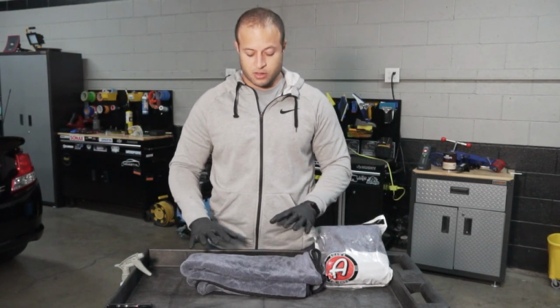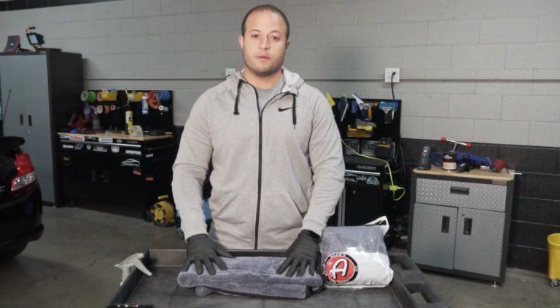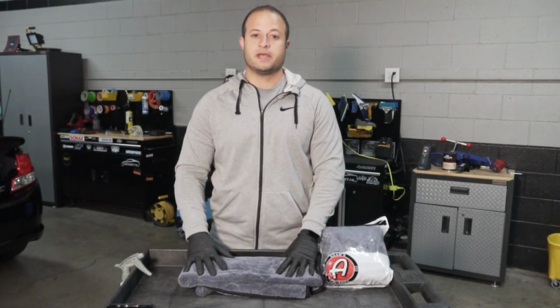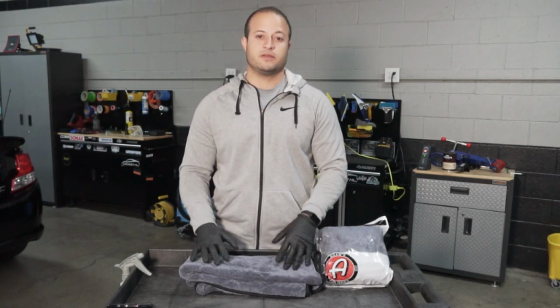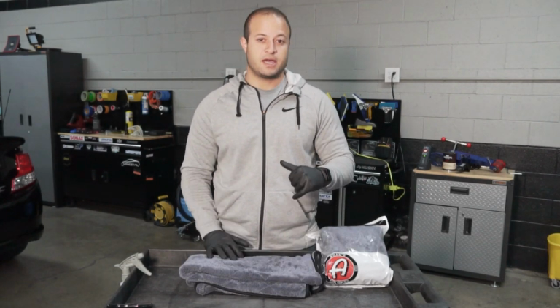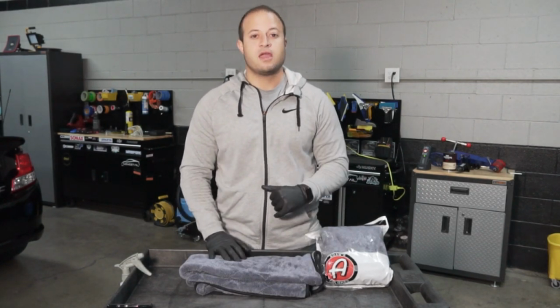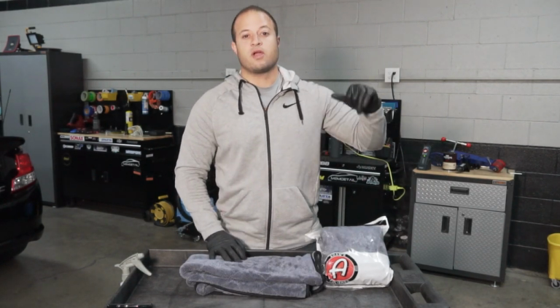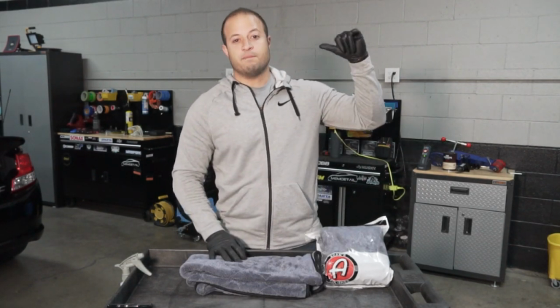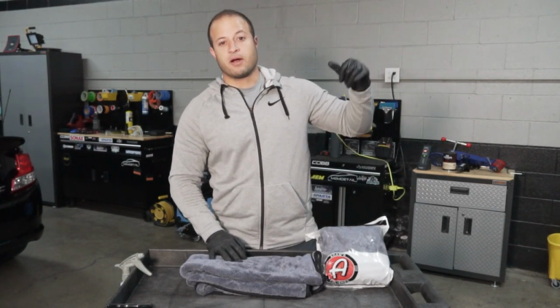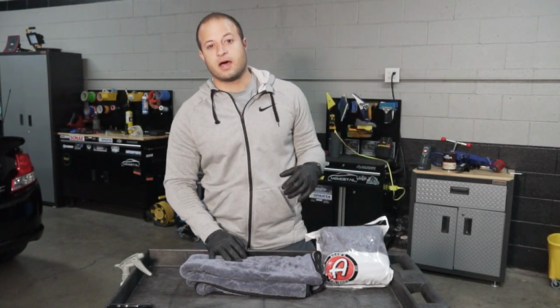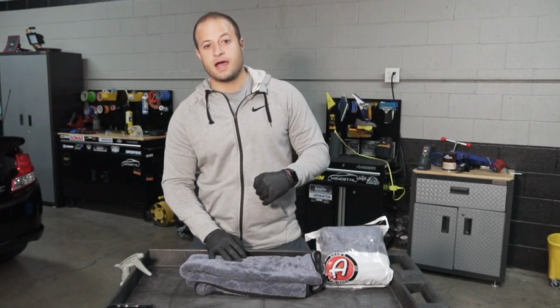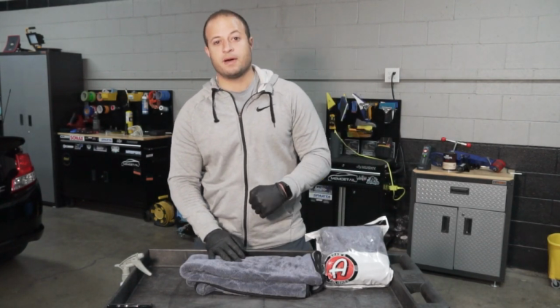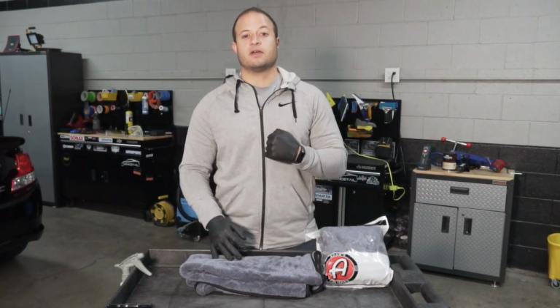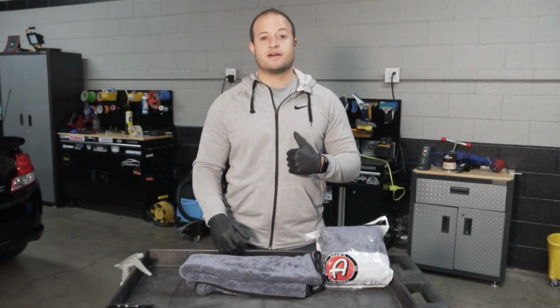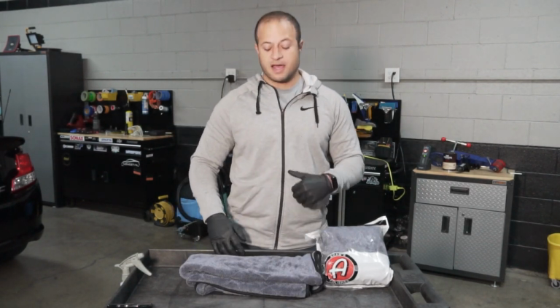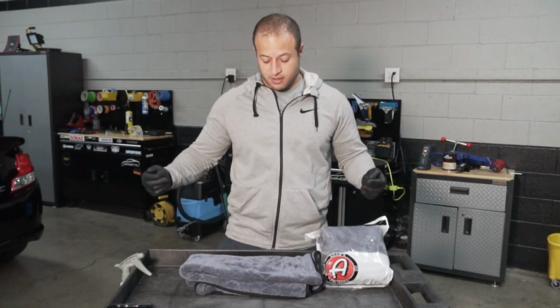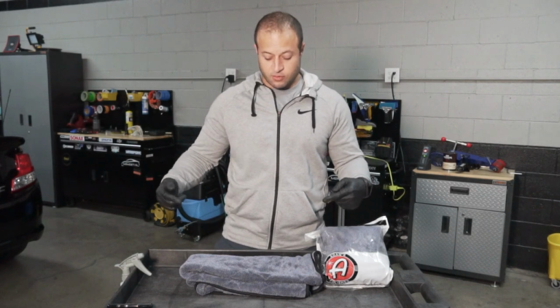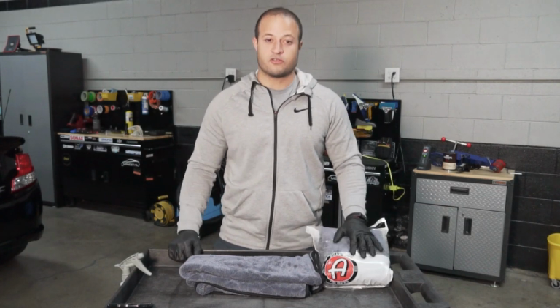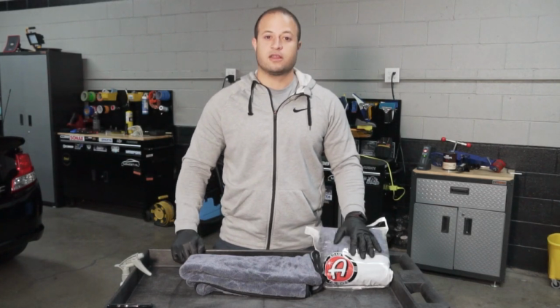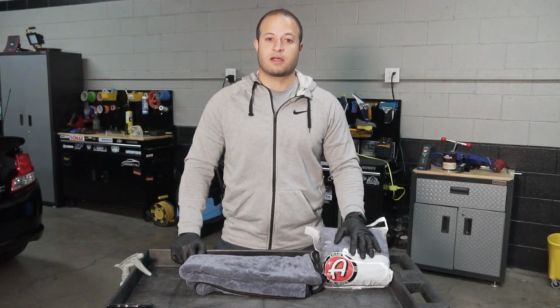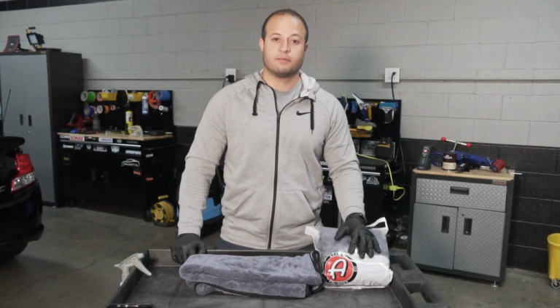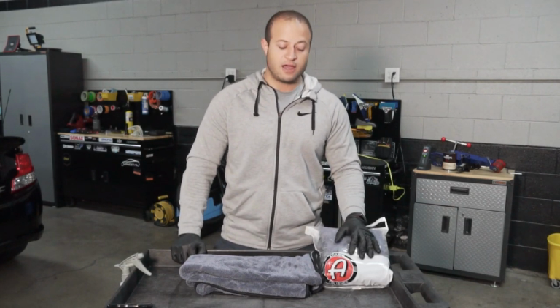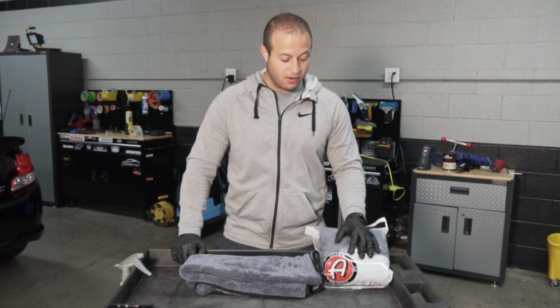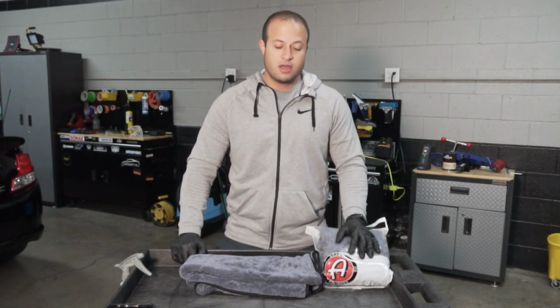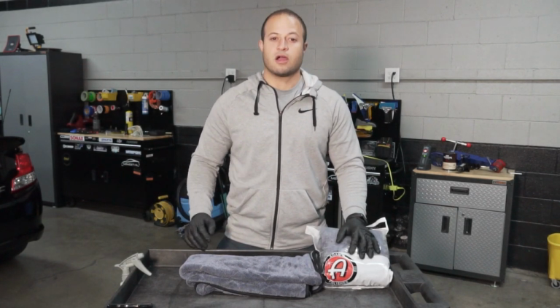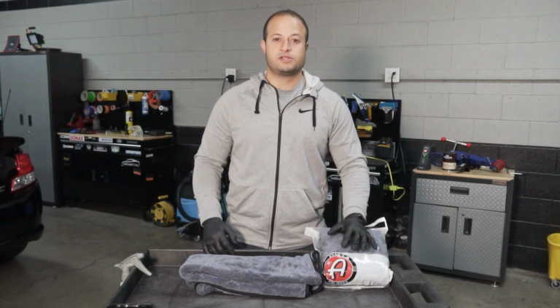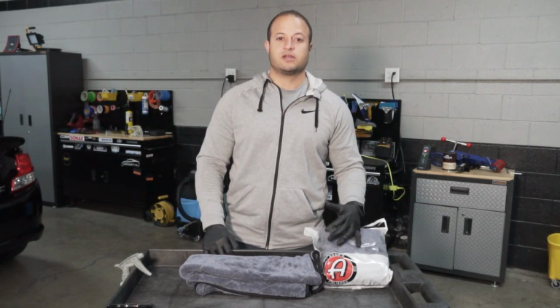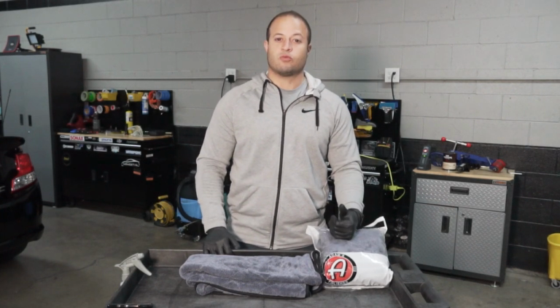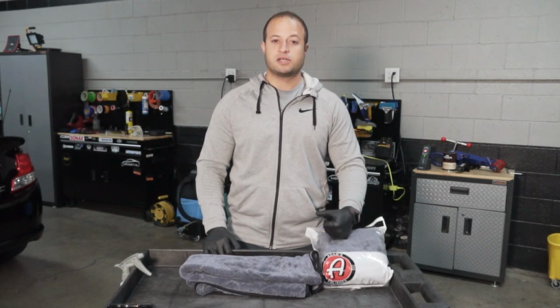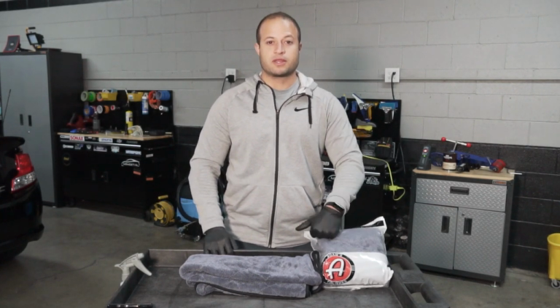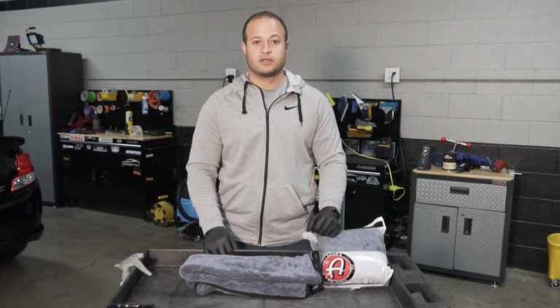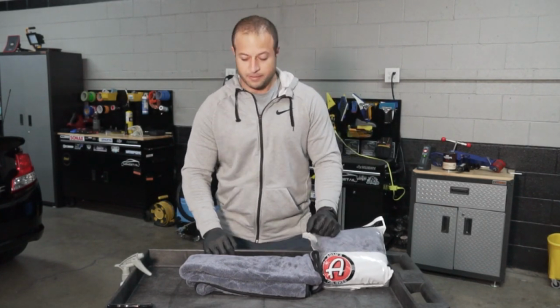So we're going to put that to the test. We have a big vehicle outside about to get washed down and then we're going to try this microfiber towel out. I appreciate you guys watching, let's get to it.